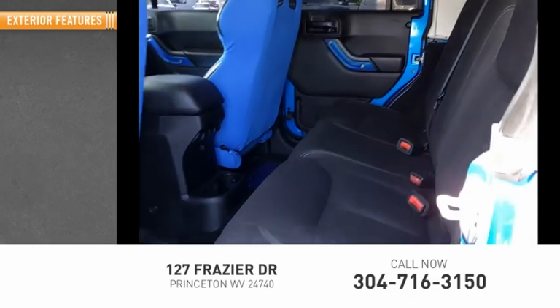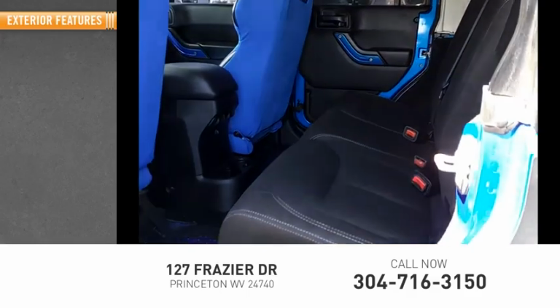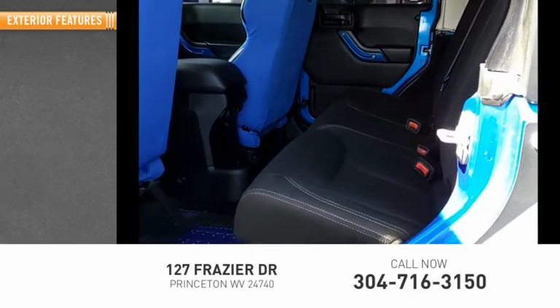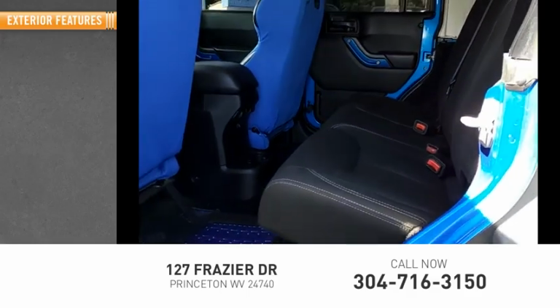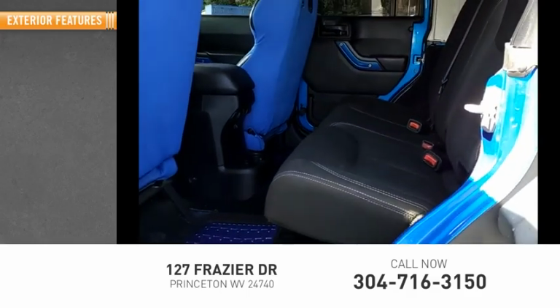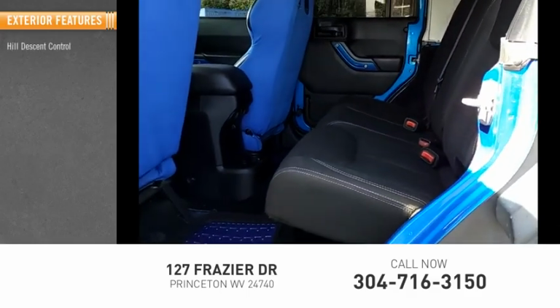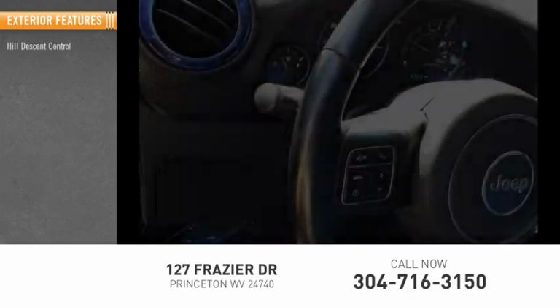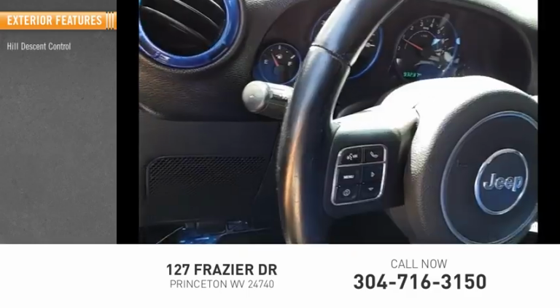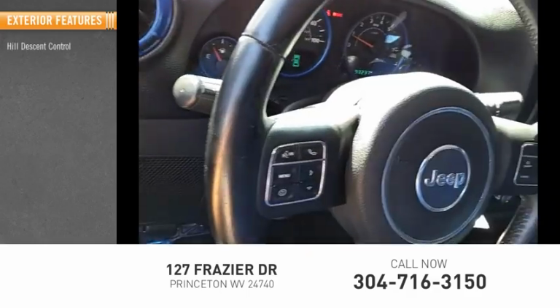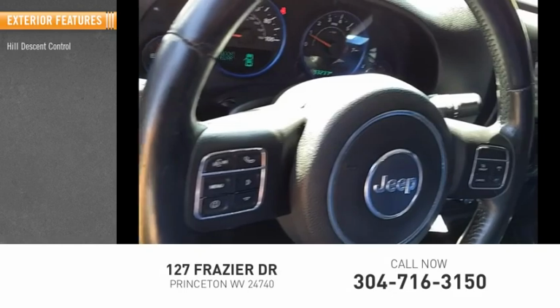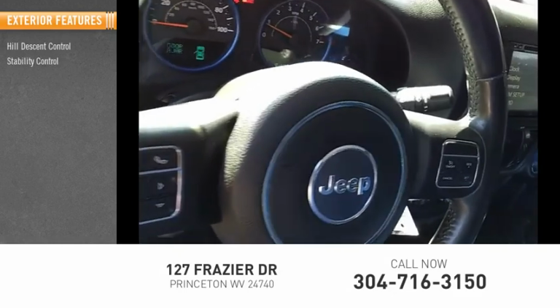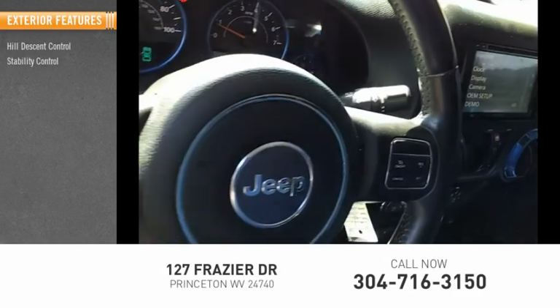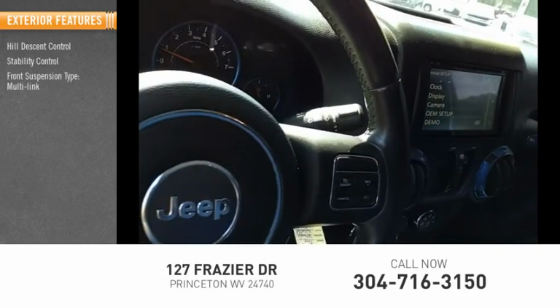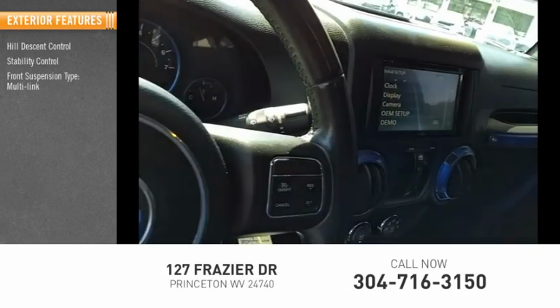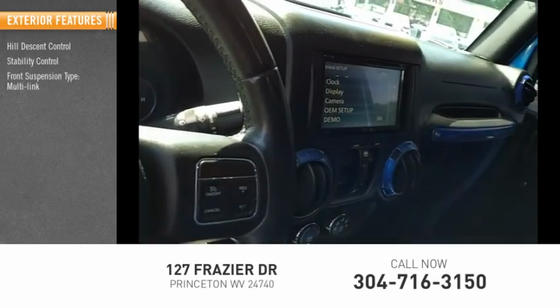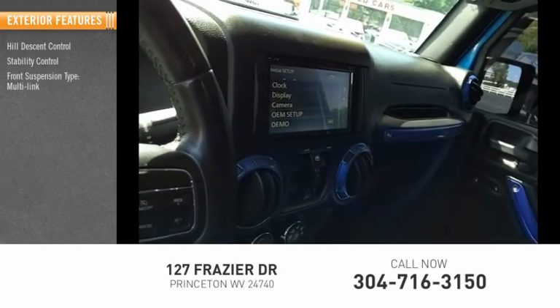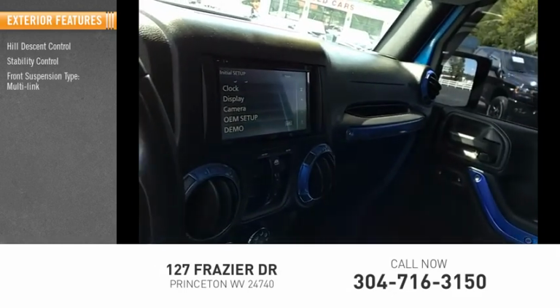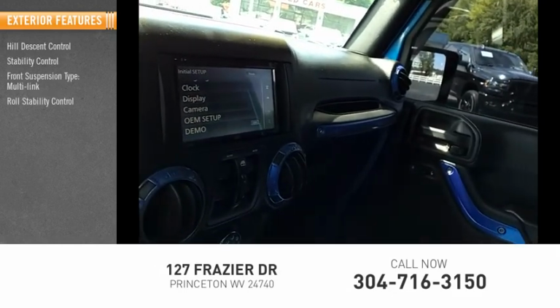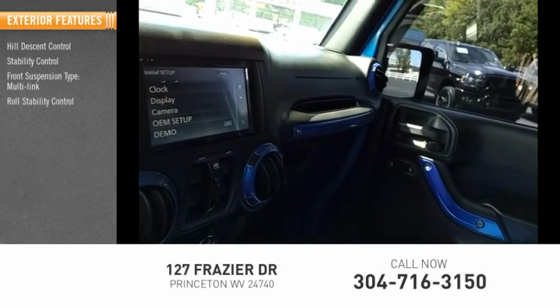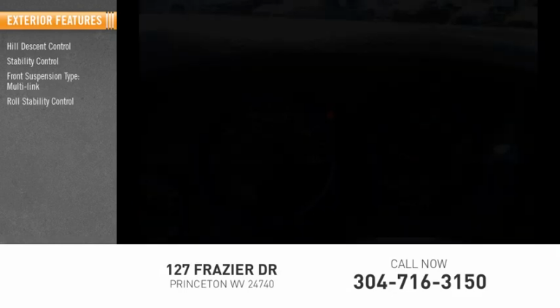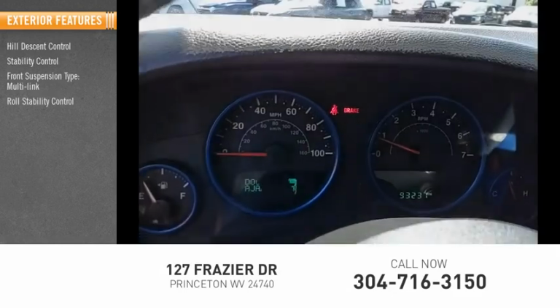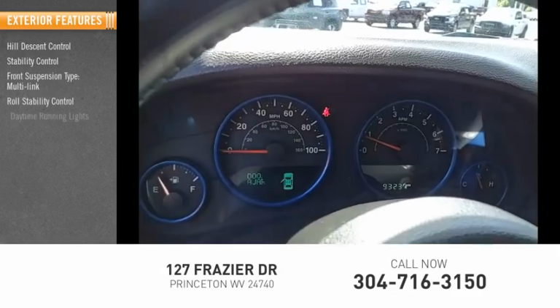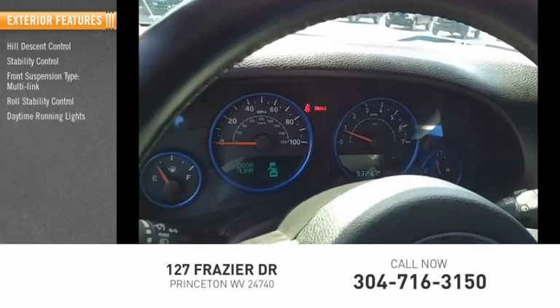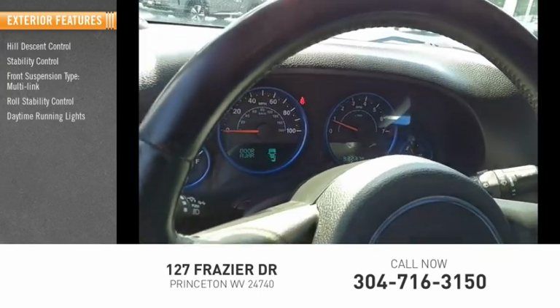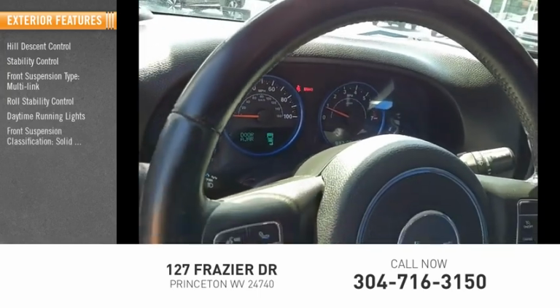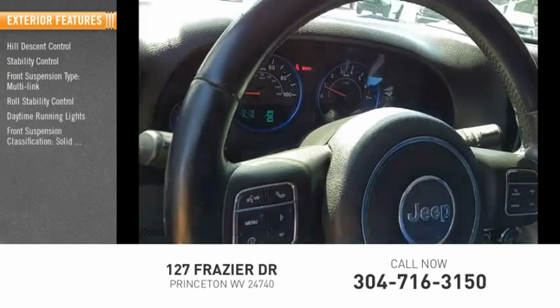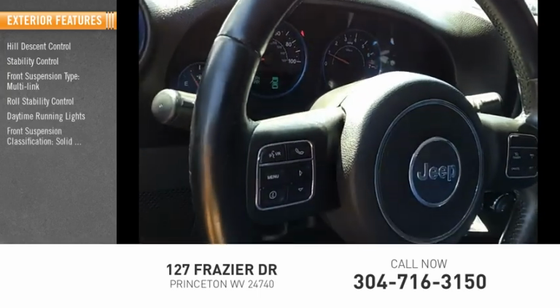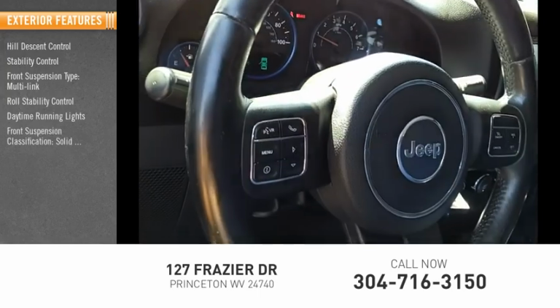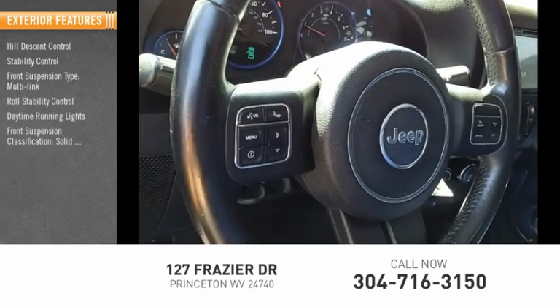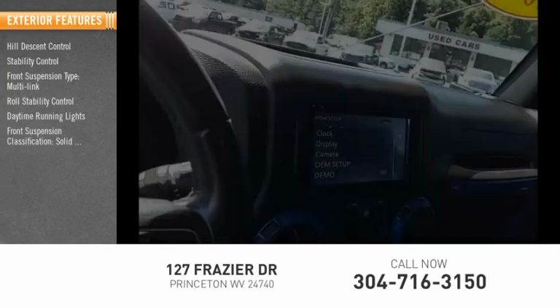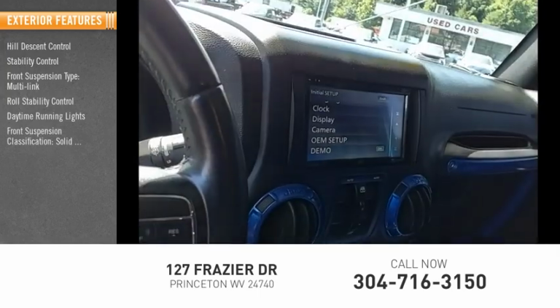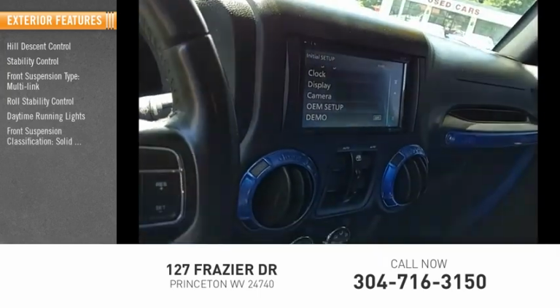Here are some of this vehicle's great options: hill descent control, stability control, front suspension type multi-link, roll stability control, daytime running lights, front suspension classification solid live axle.